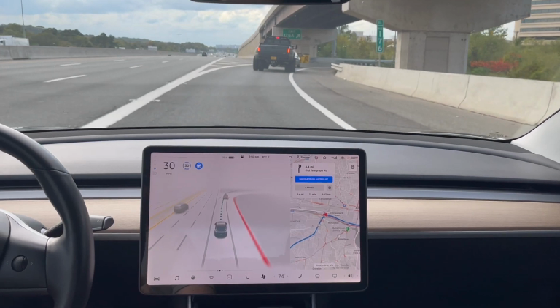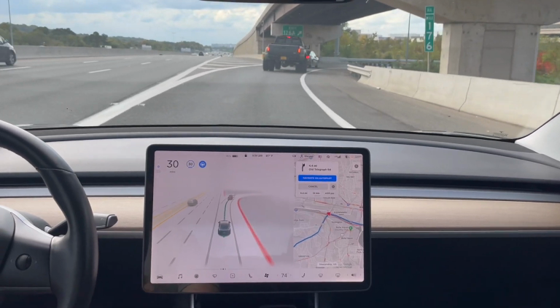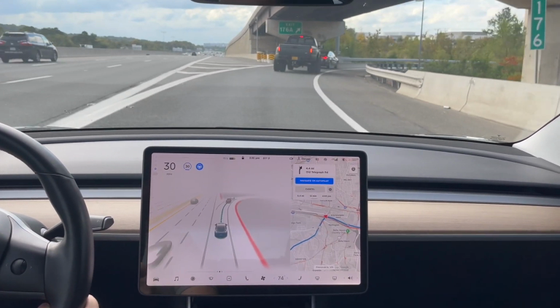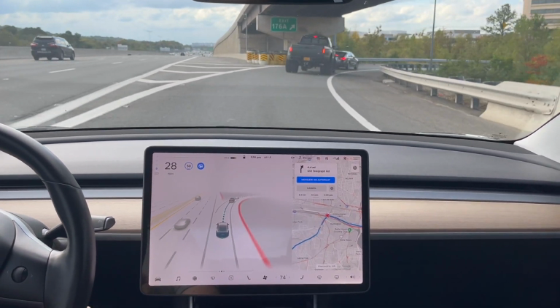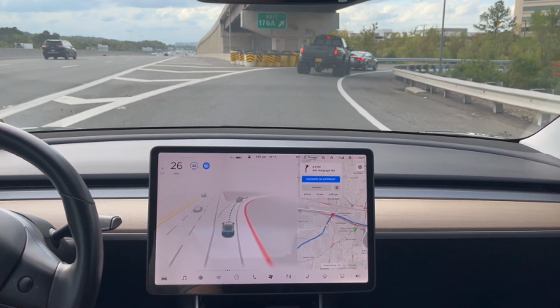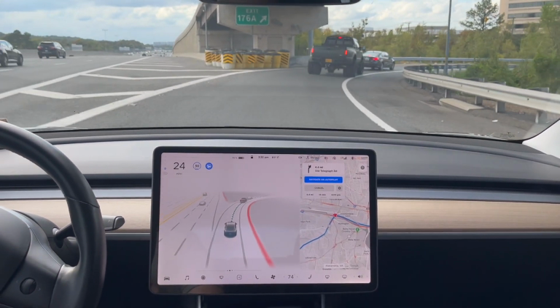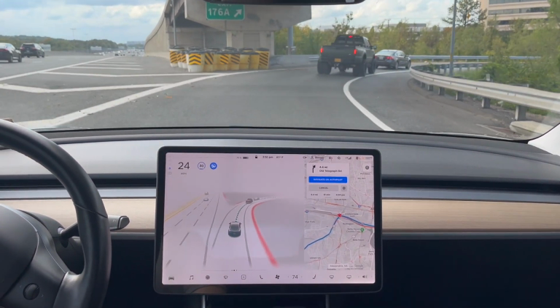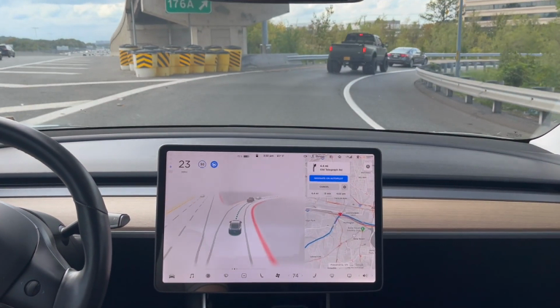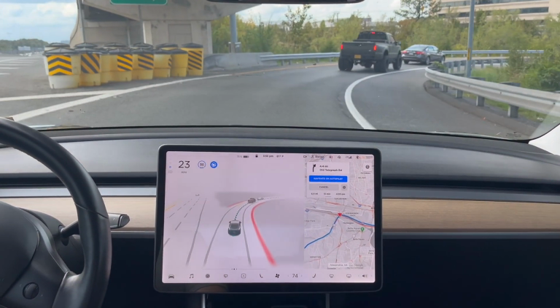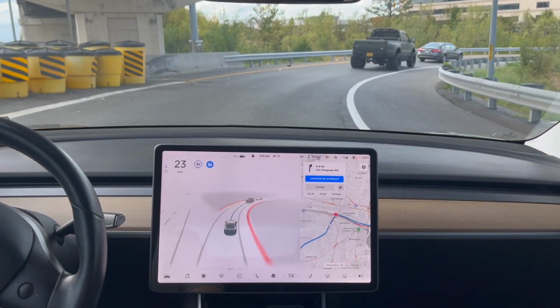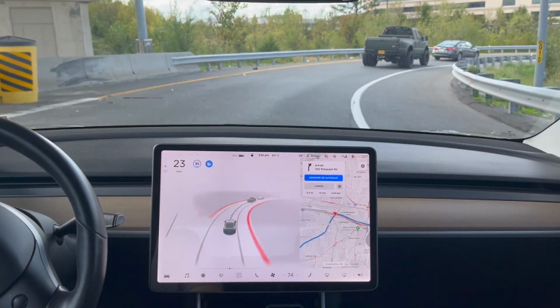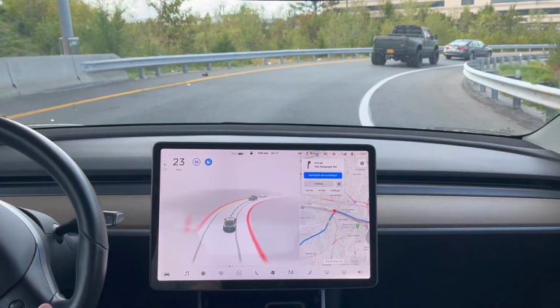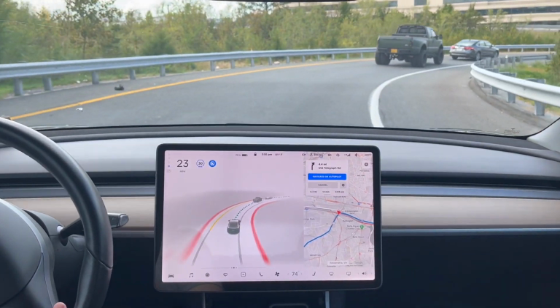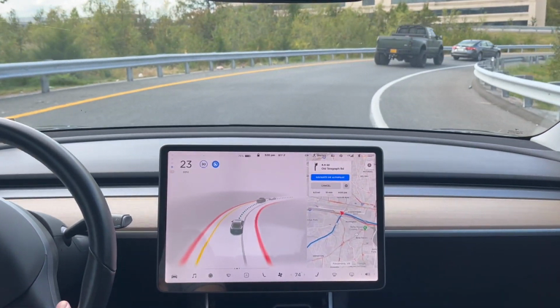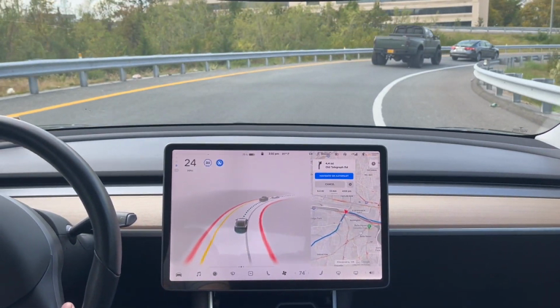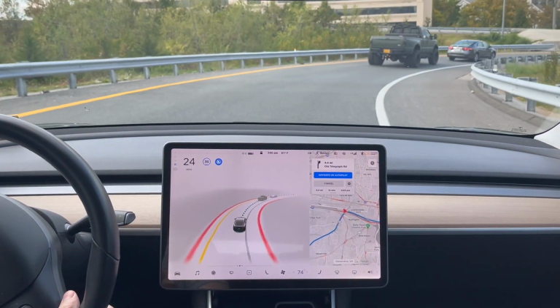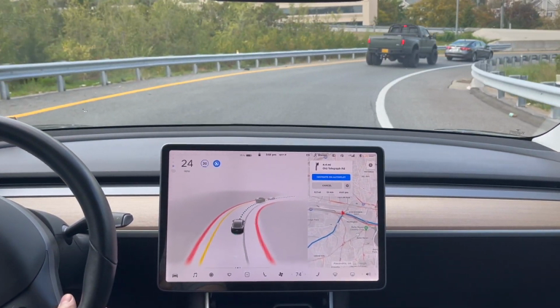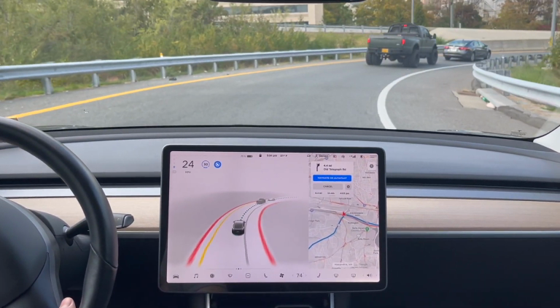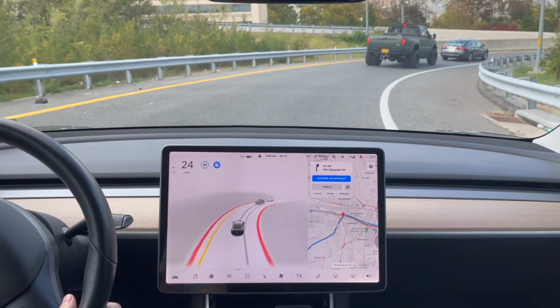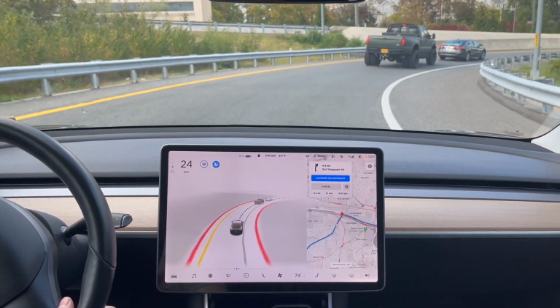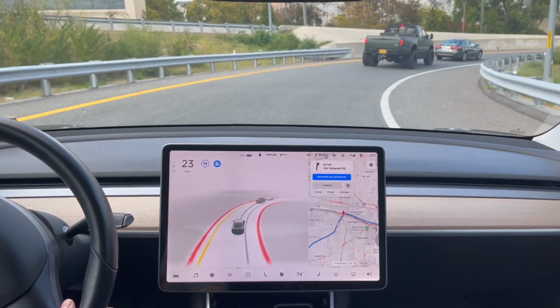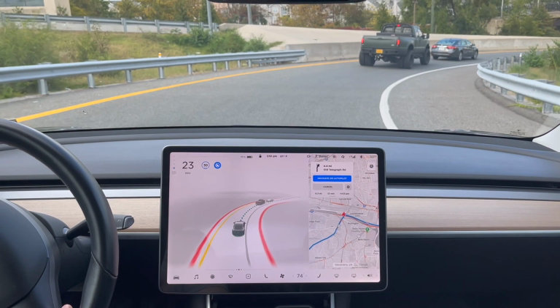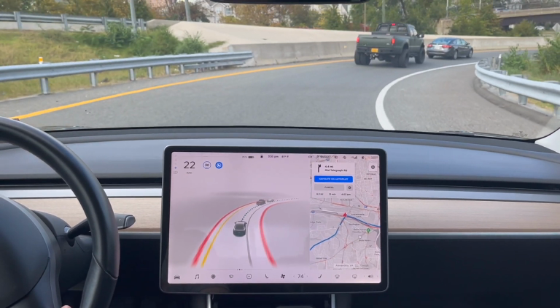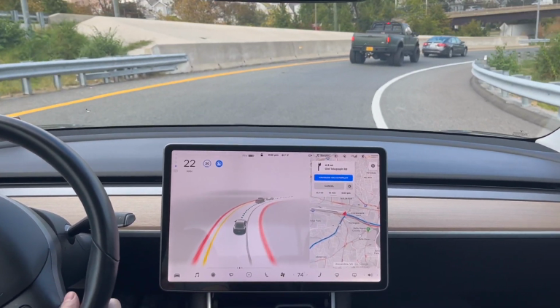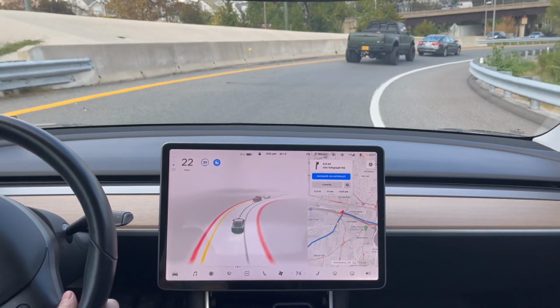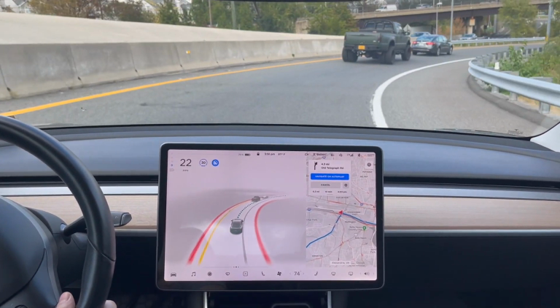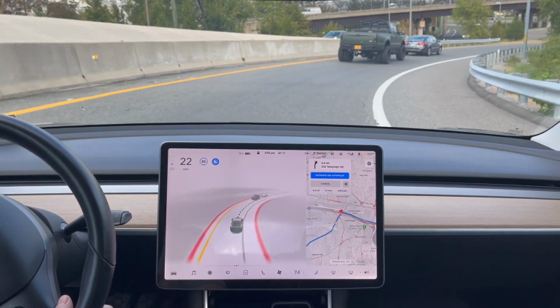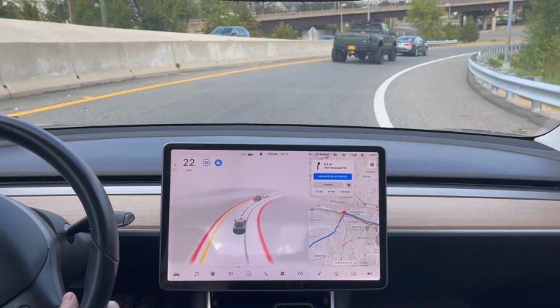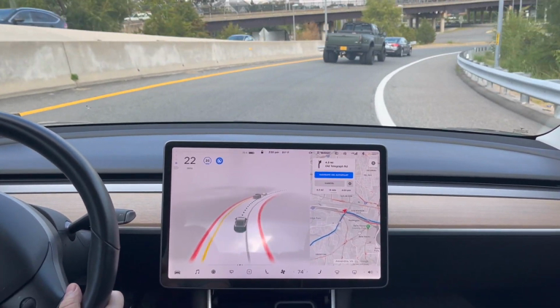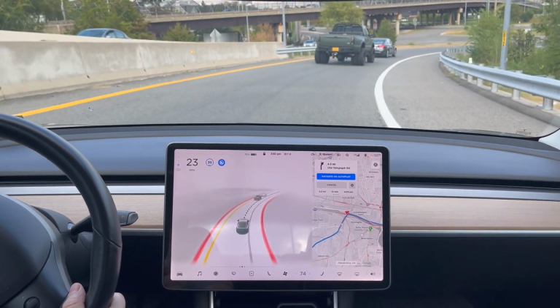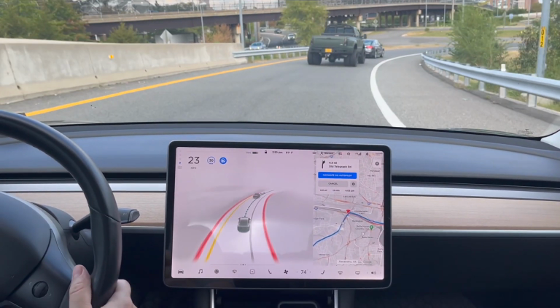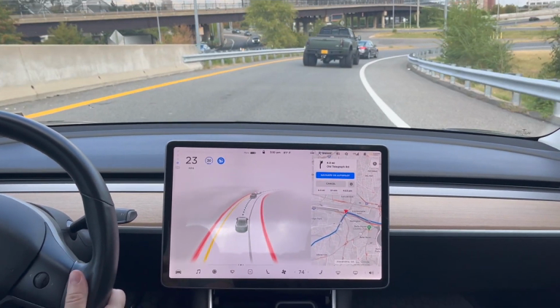Alright, so I got 10.3 yesterday, obviously — that's how I put that video out on it. And then, within a few hours, another update was ready for my car. I installed it, and it rolled me back to the non-full self-driving regular 5.1.